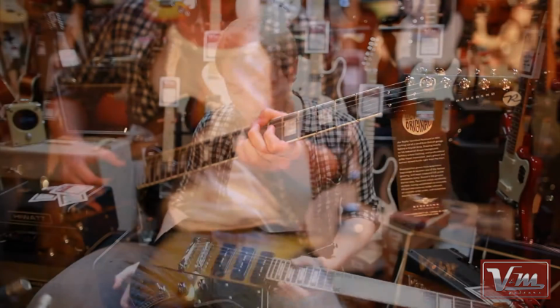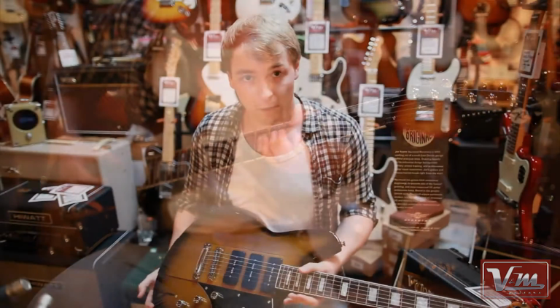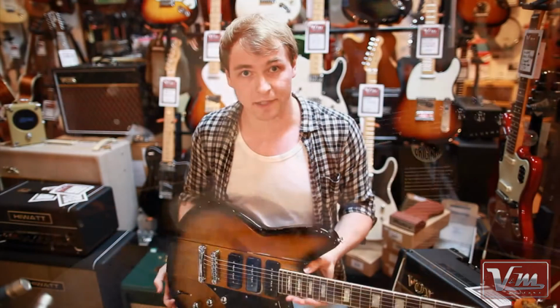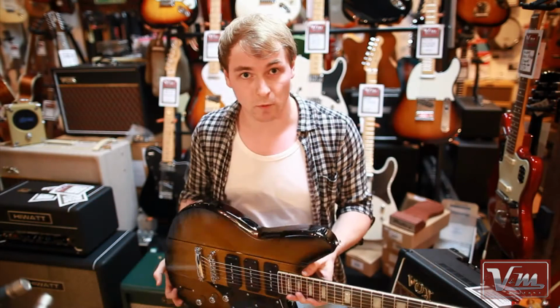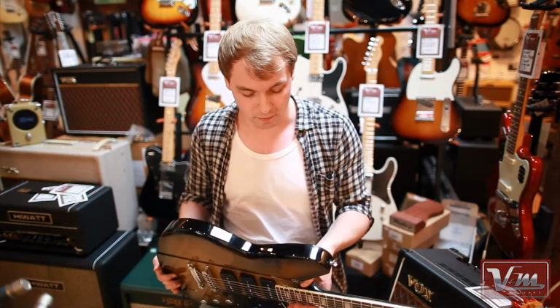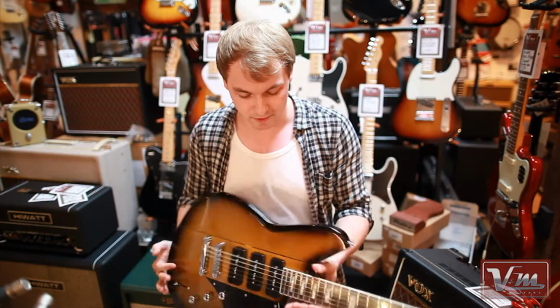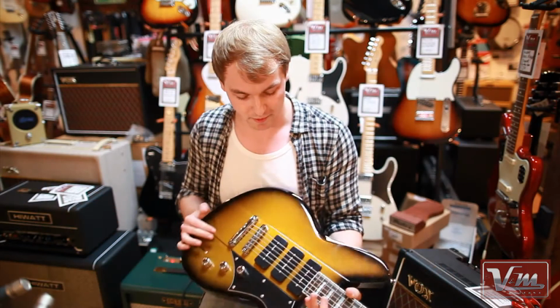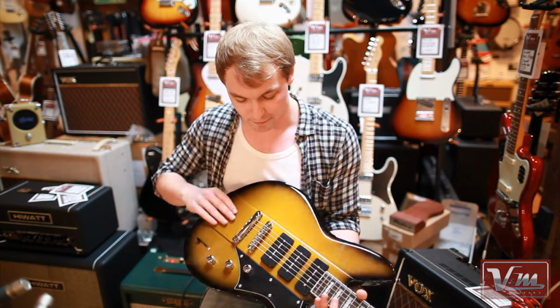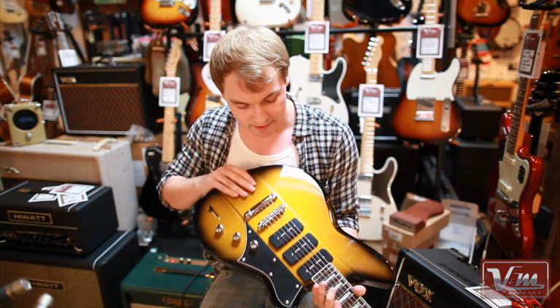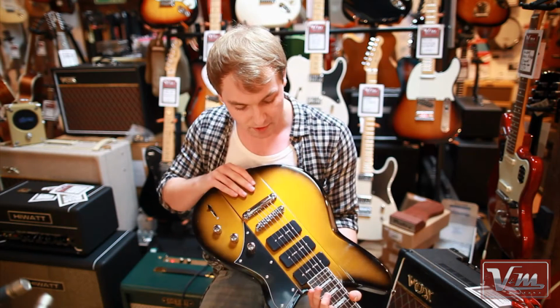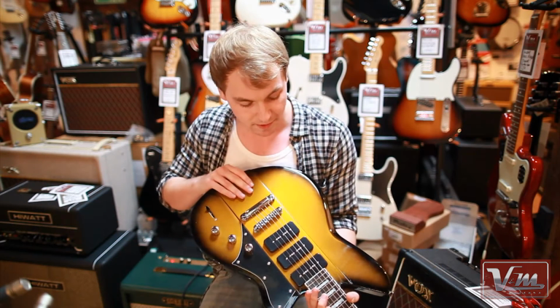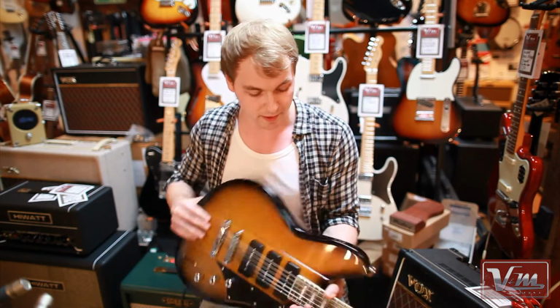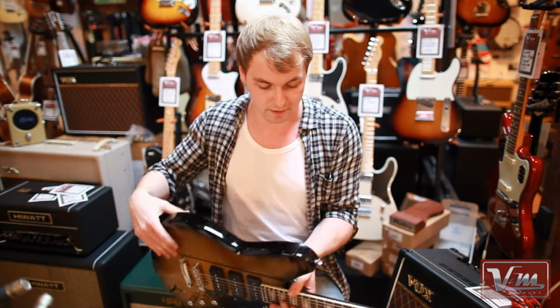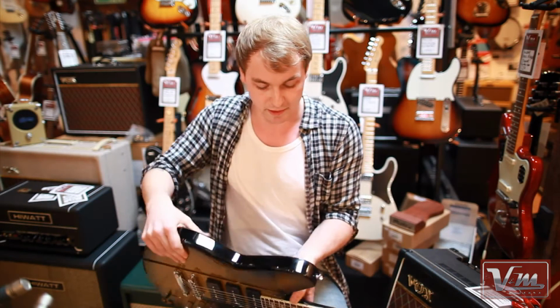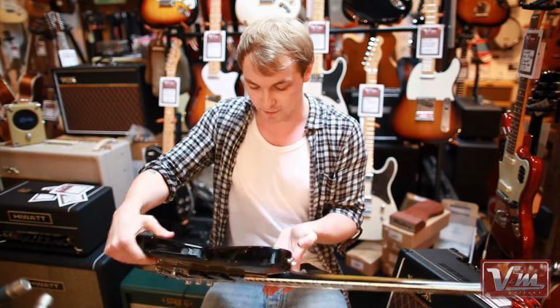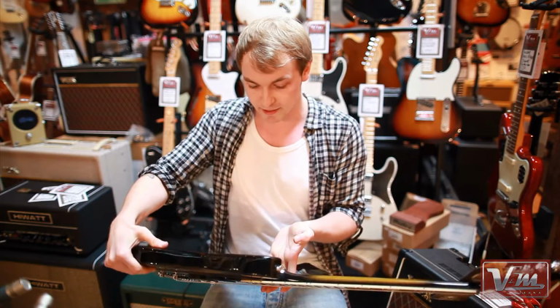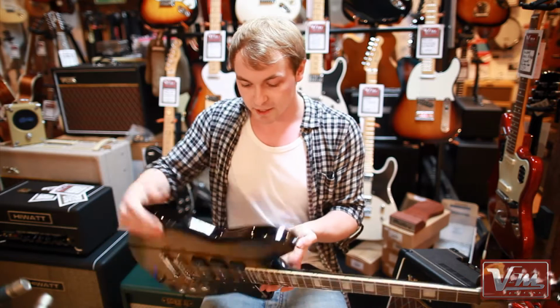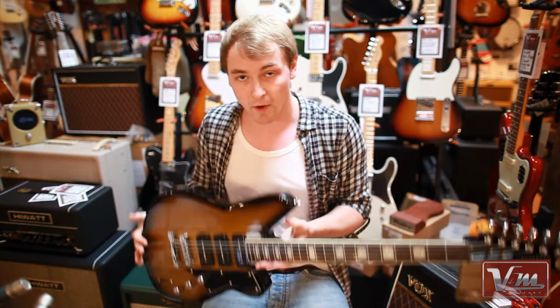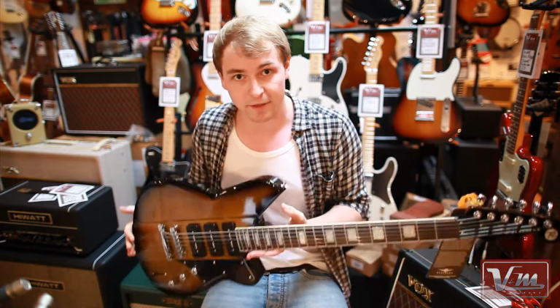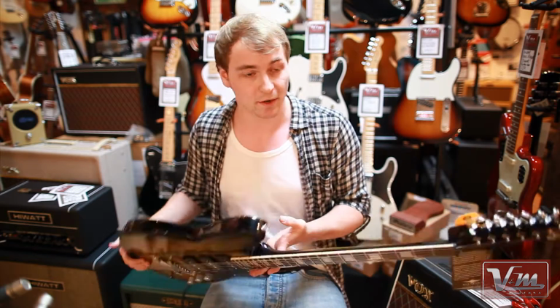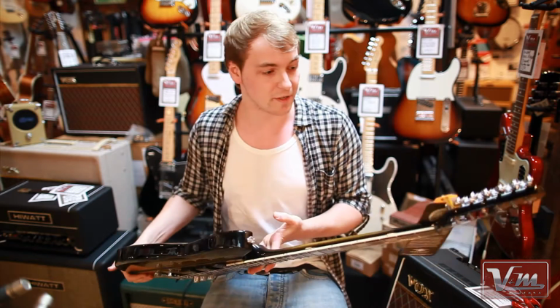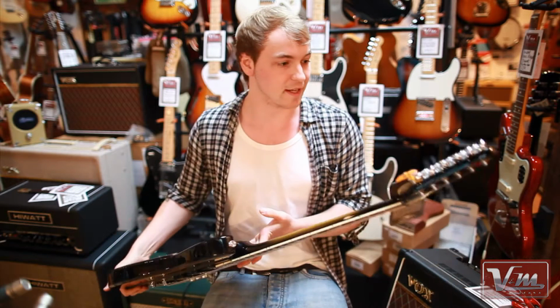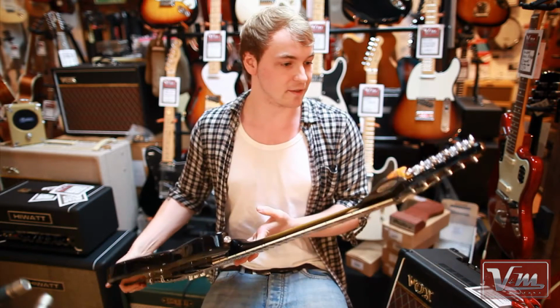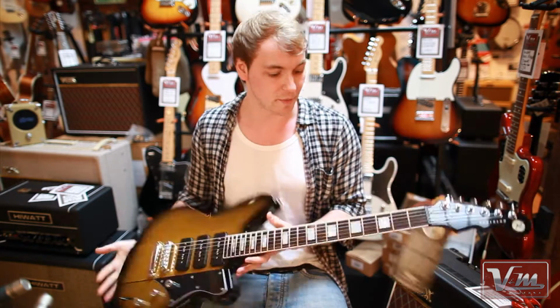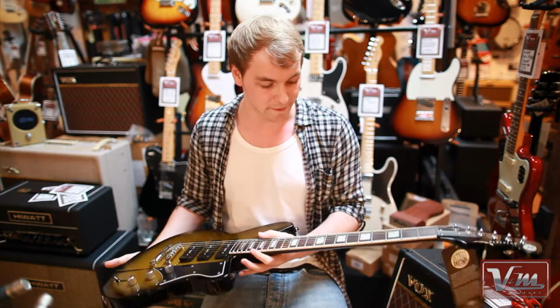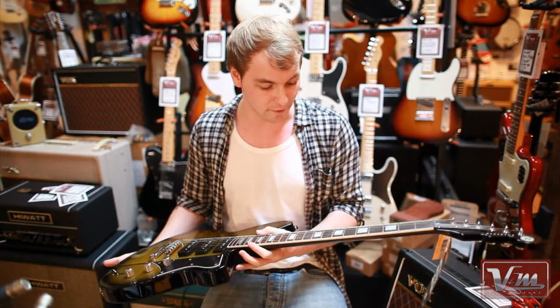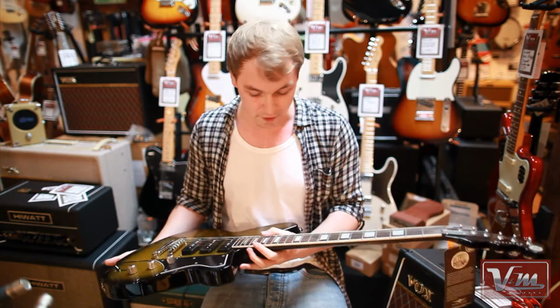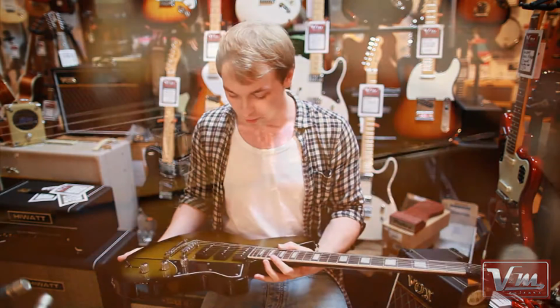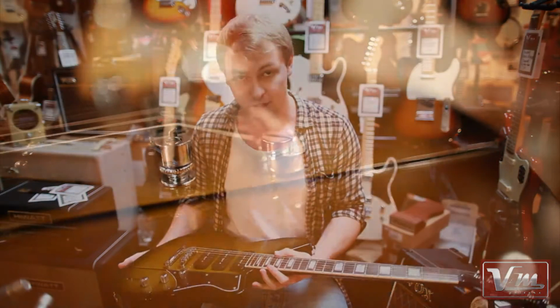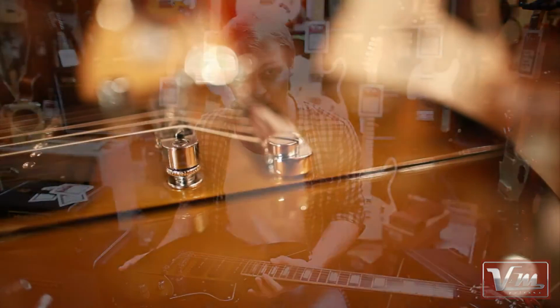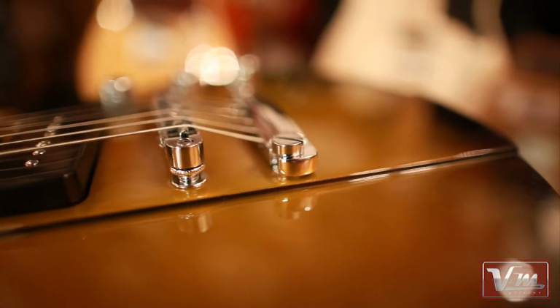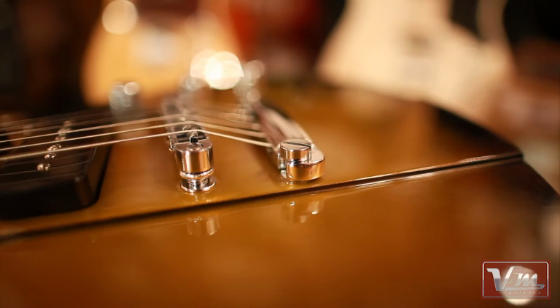This is the Warhawk, so it's got that raised chunky middle bit, it's got the thinned out wings, so it's quite a chunky heavy guitar — but a real good chunk of wood underneath you.